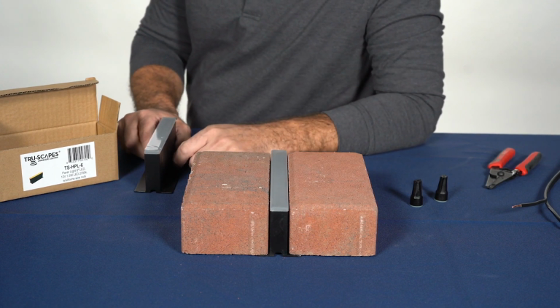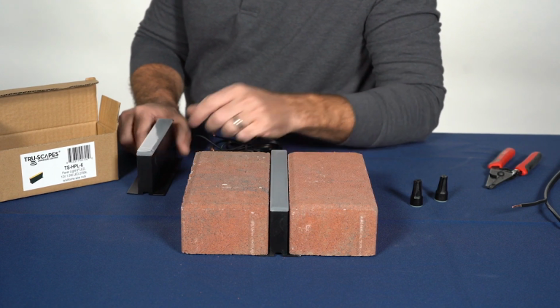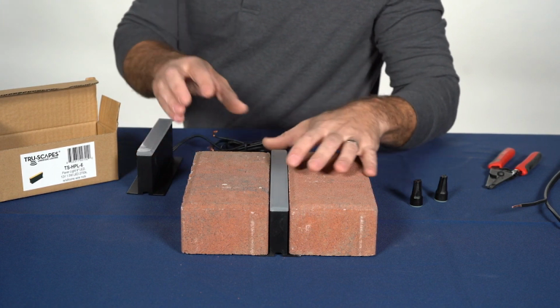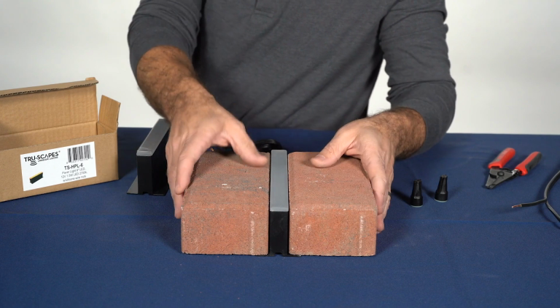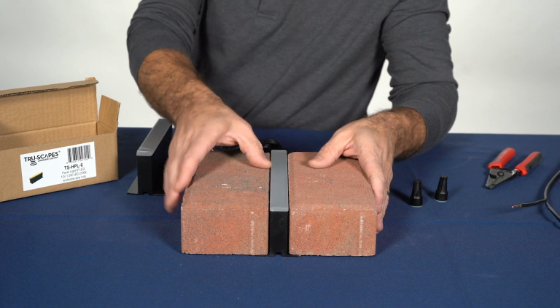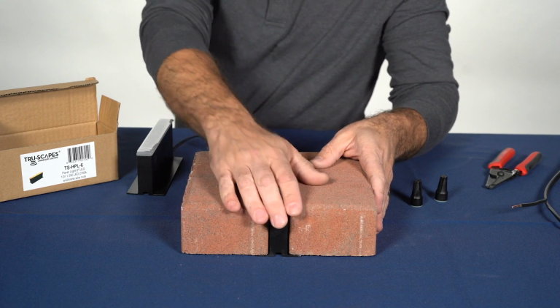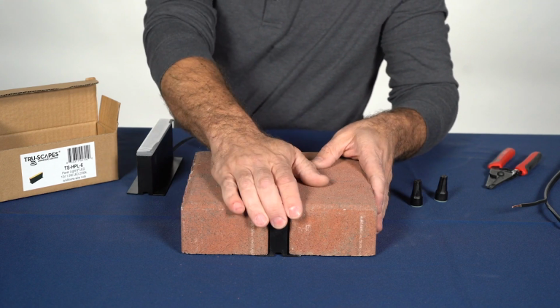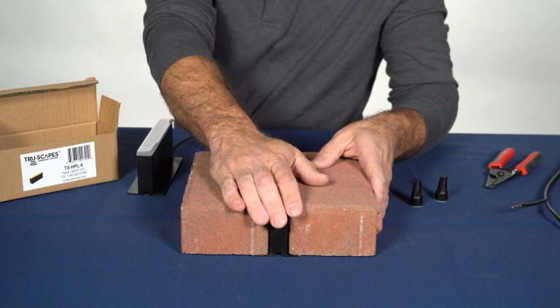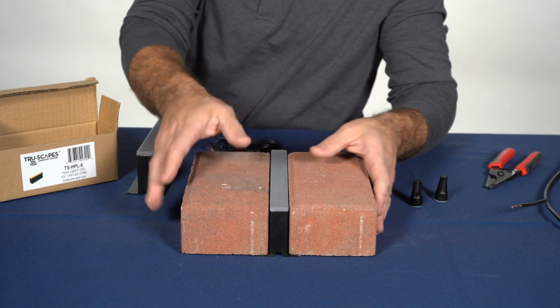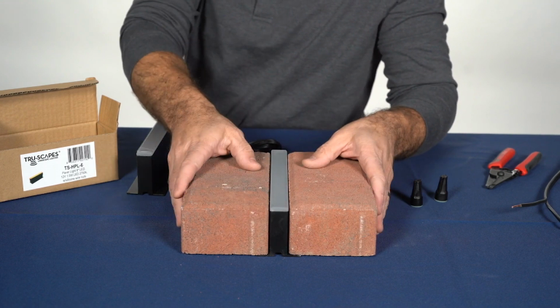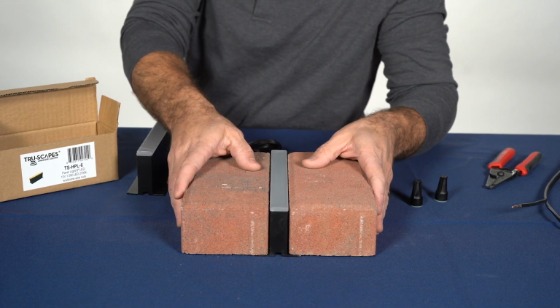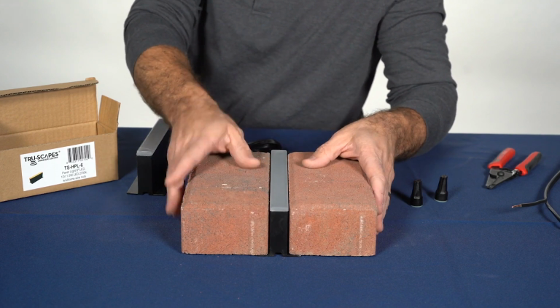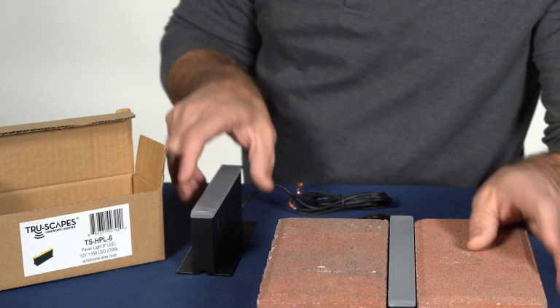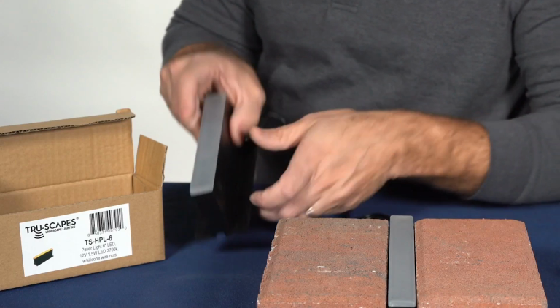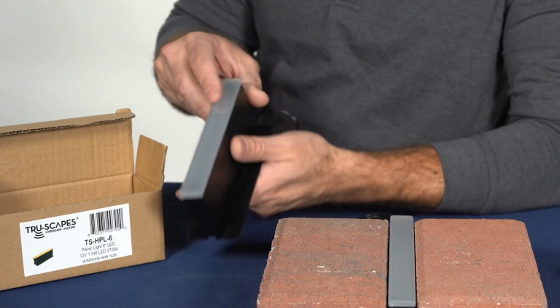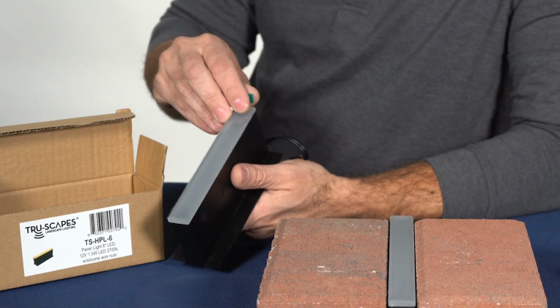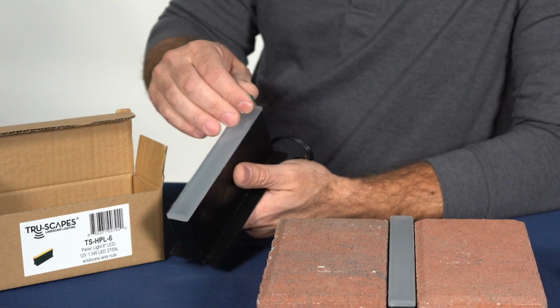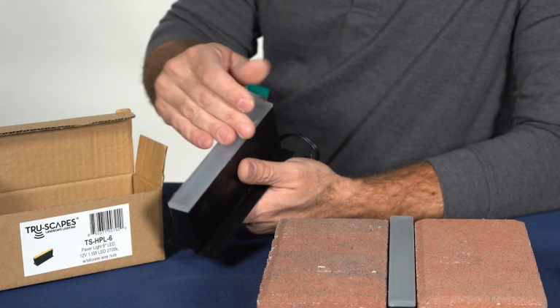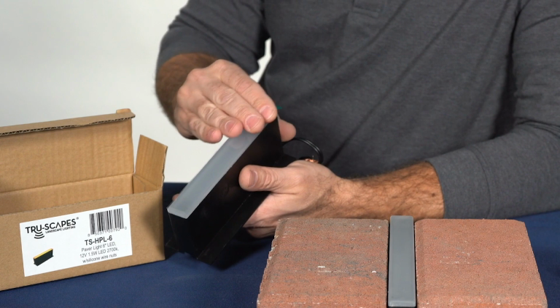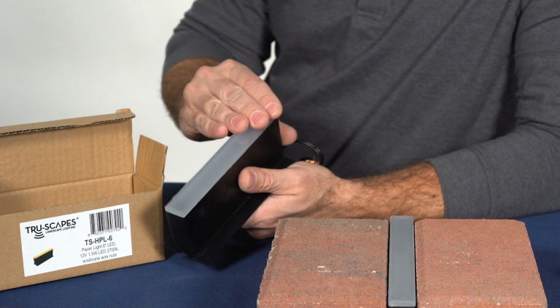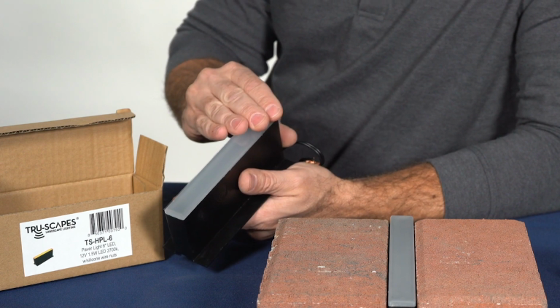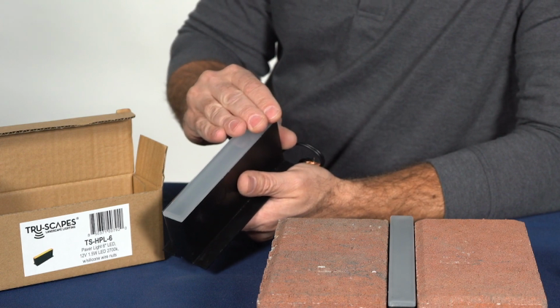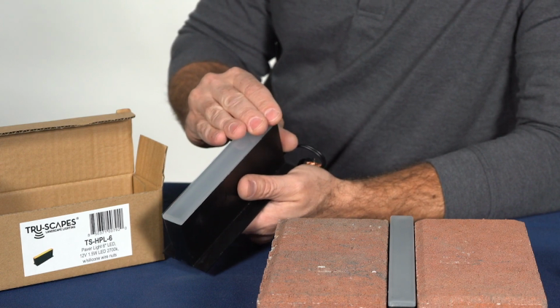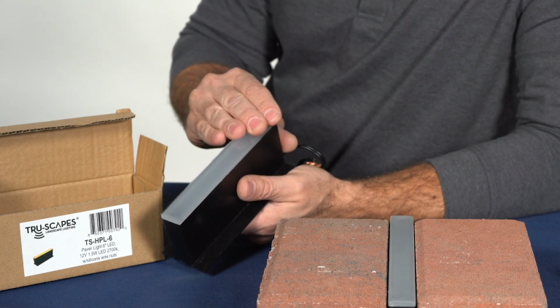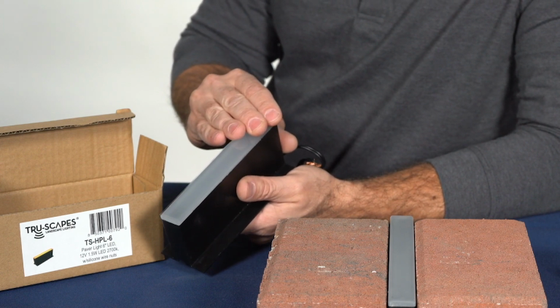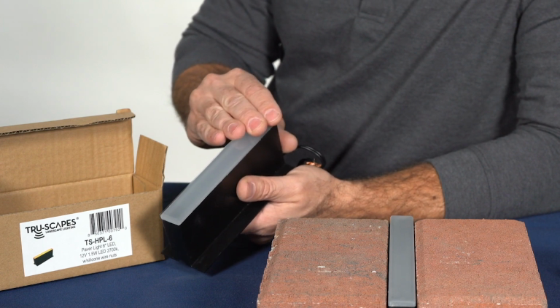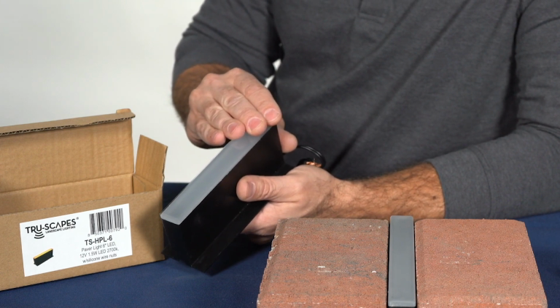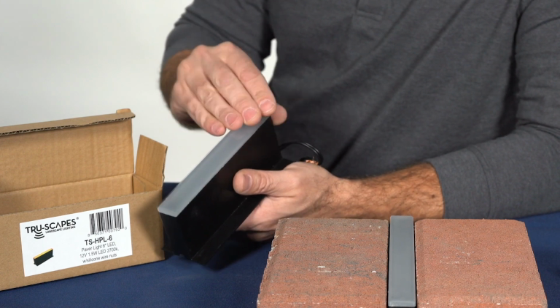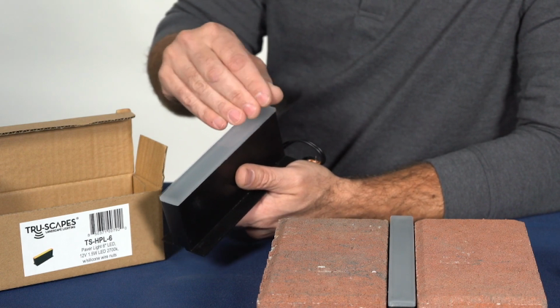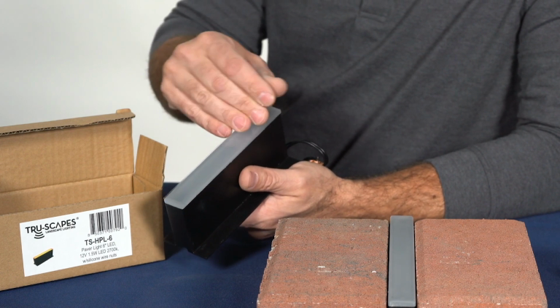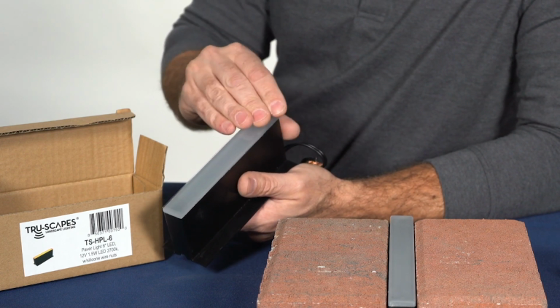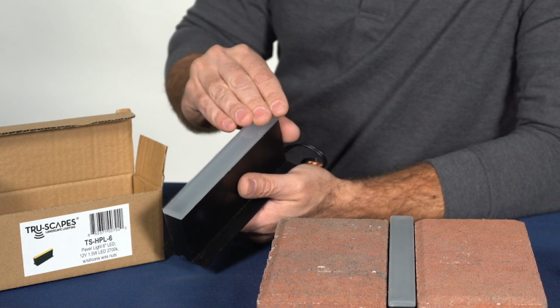Installation is easy as setting on the sand setting bed, install your pavers. Included with every fixture is a tear-off protective strip to allow for poly sand installation, strip to be removed after sand.